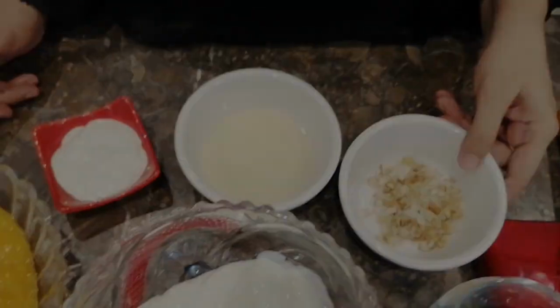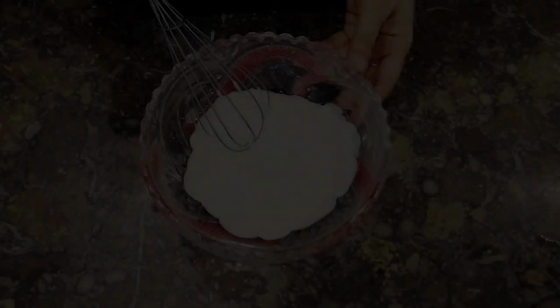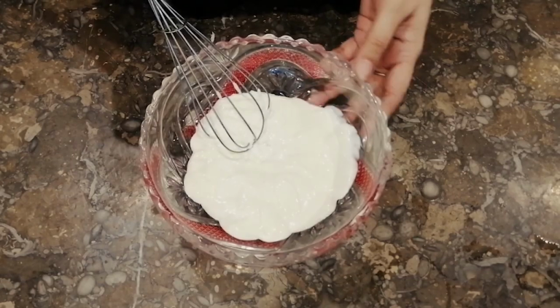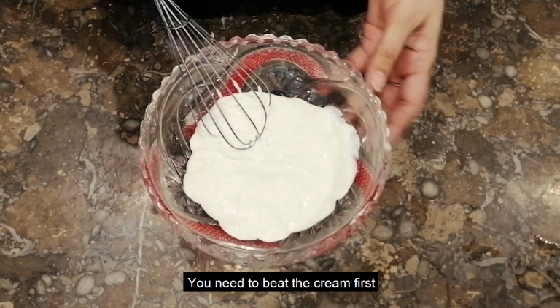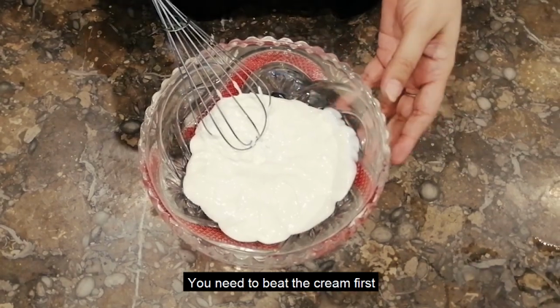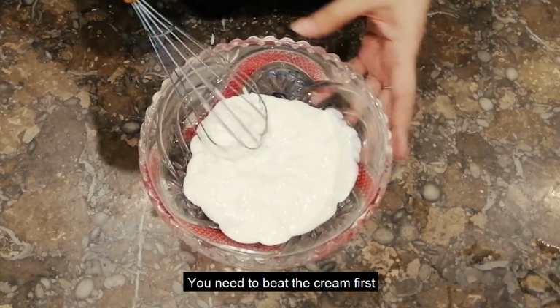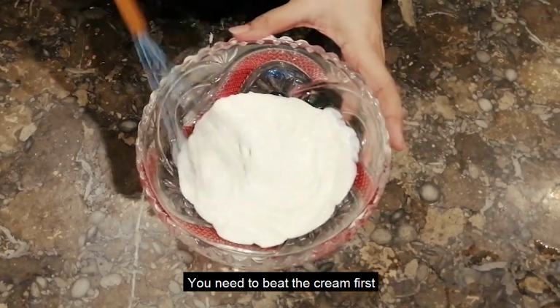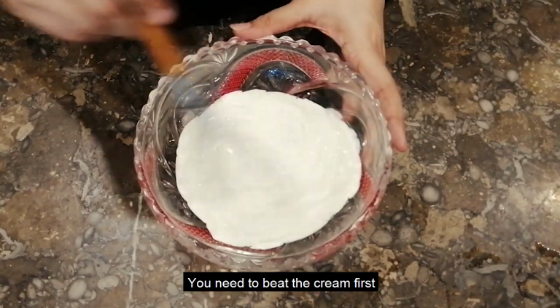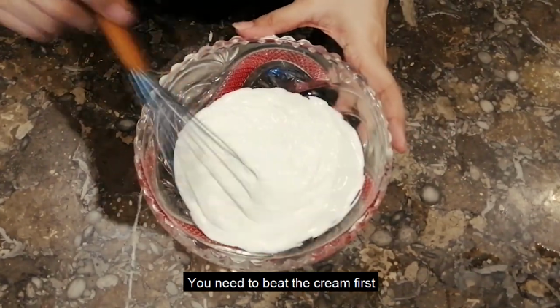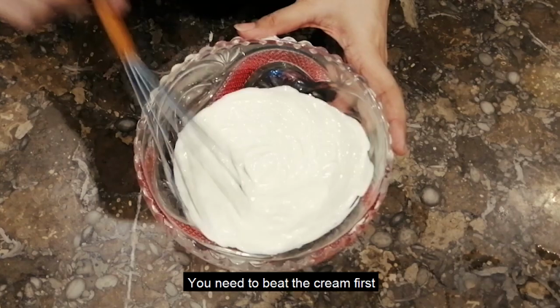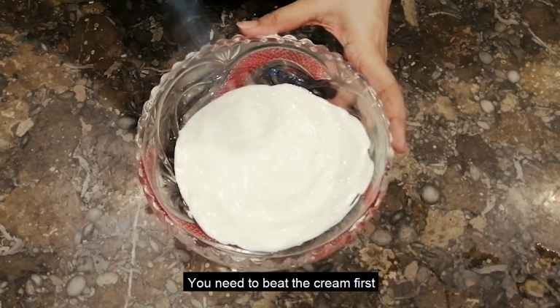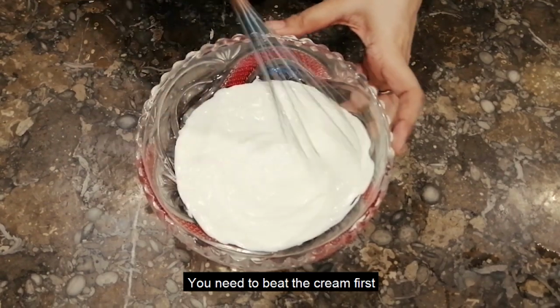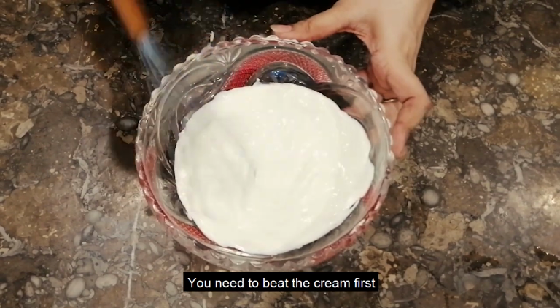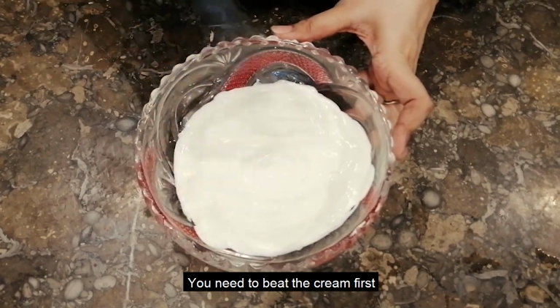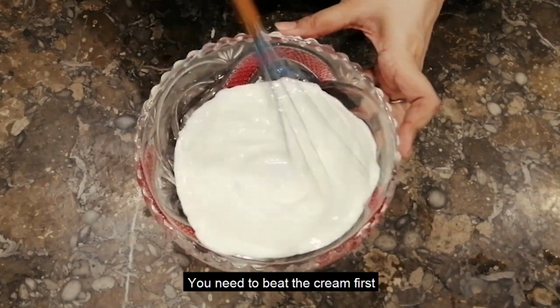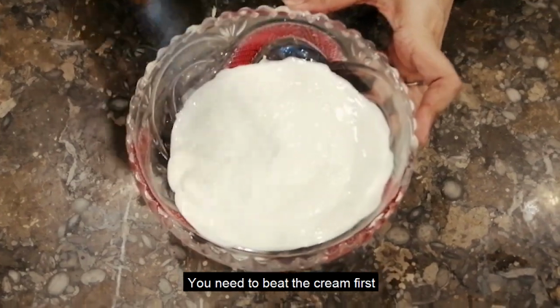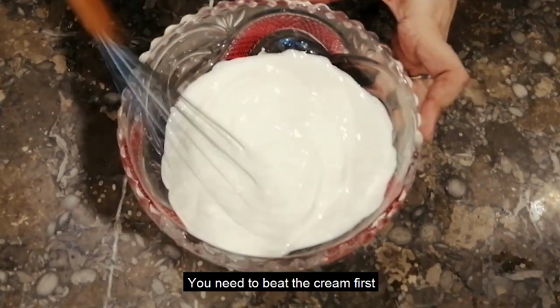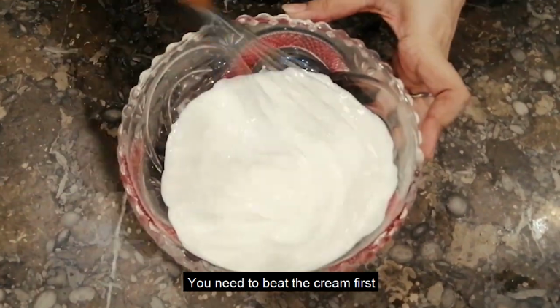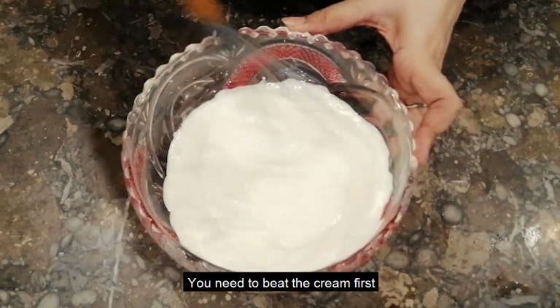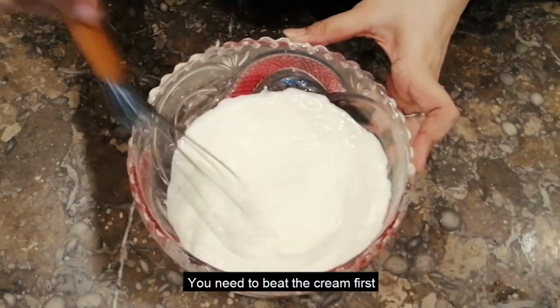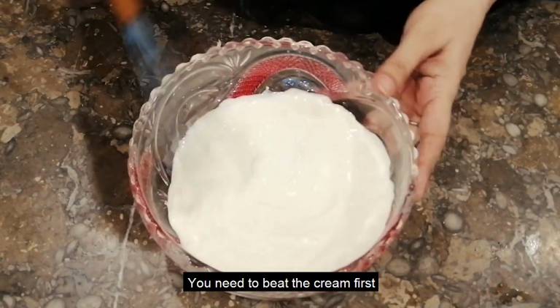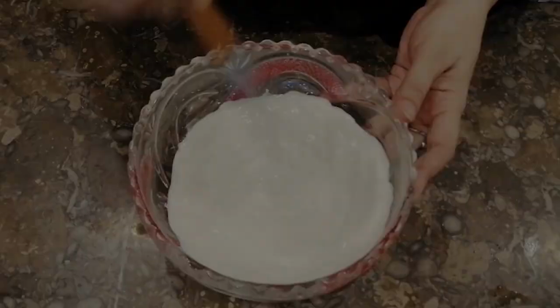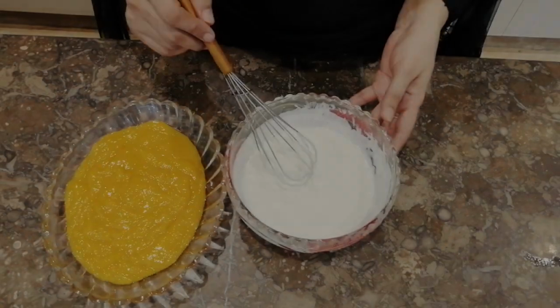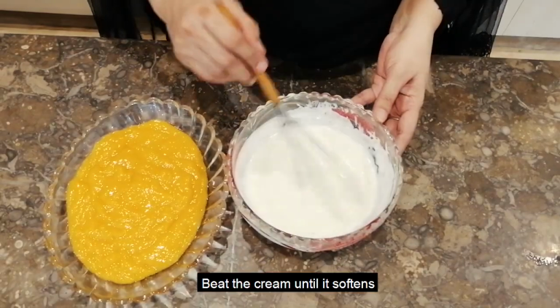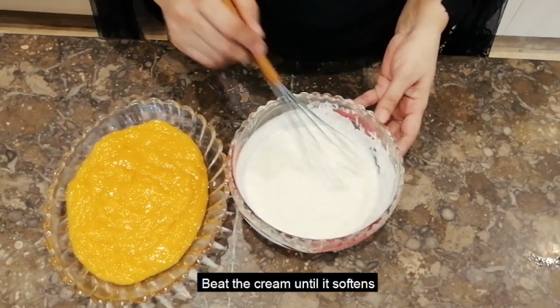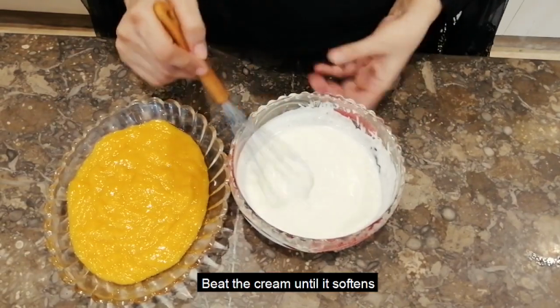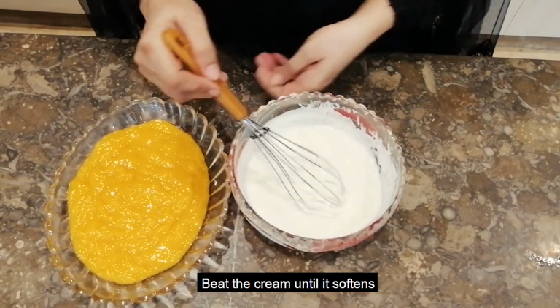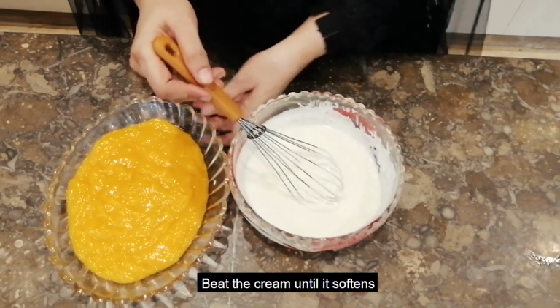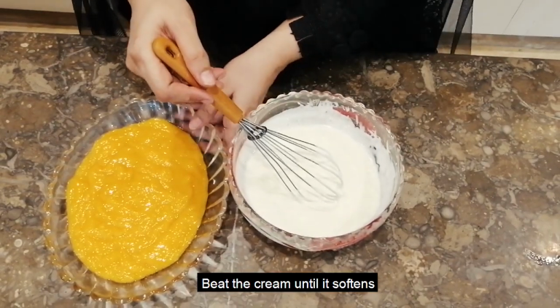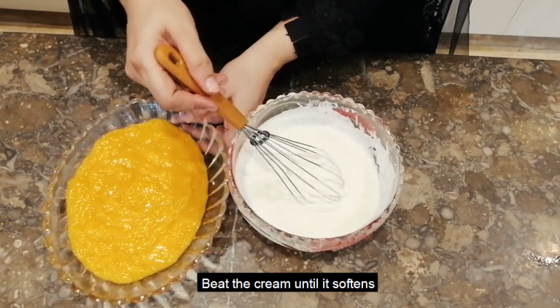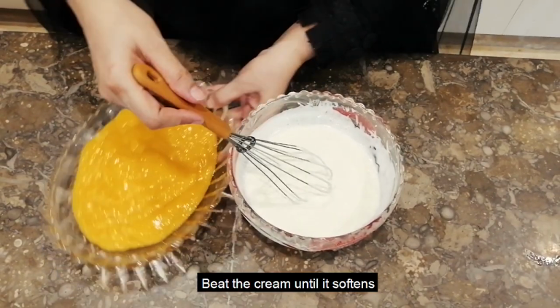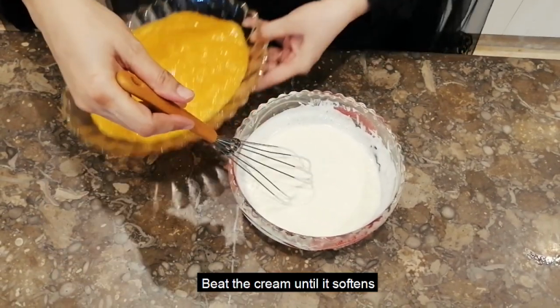We need to make a mango mousse. First, we will beat the cream. We will add mango mousse.